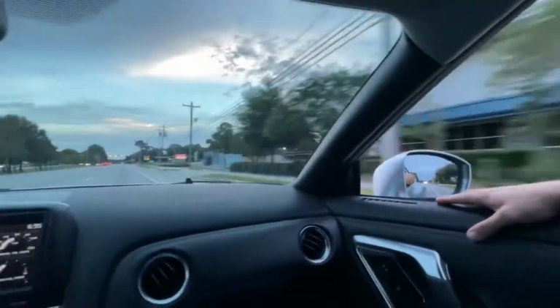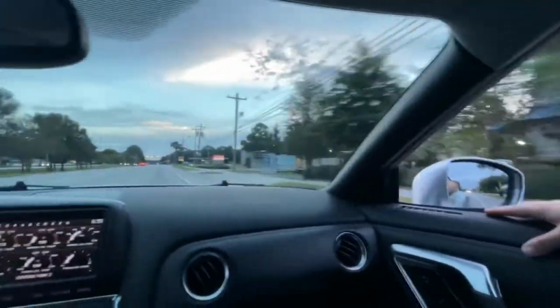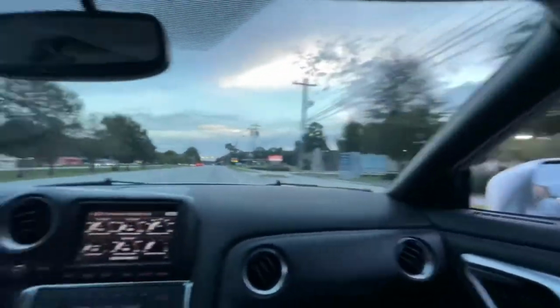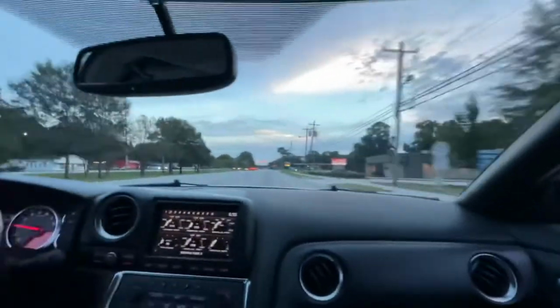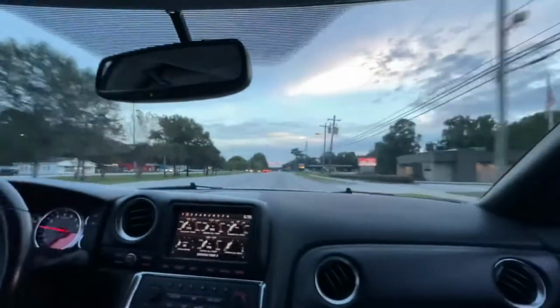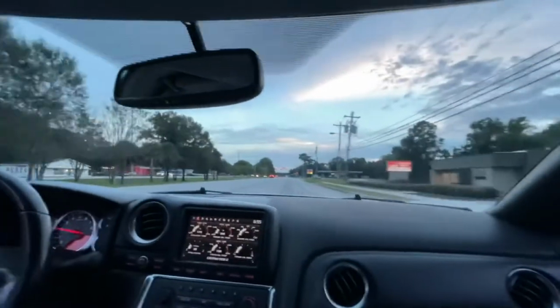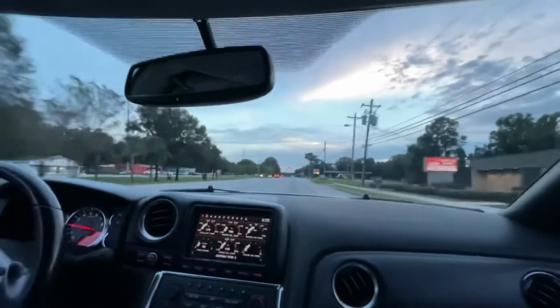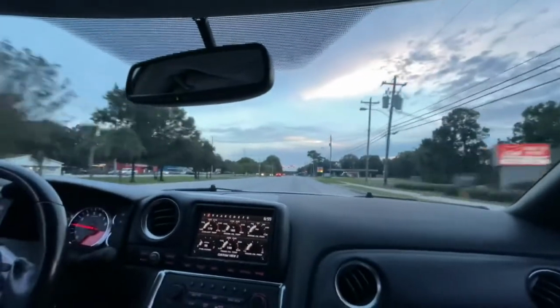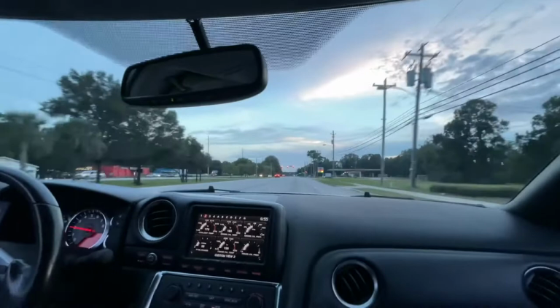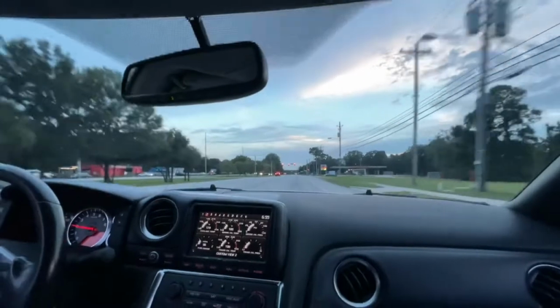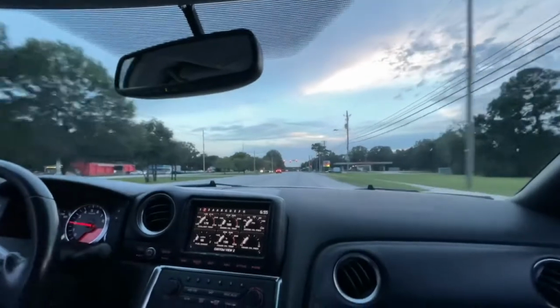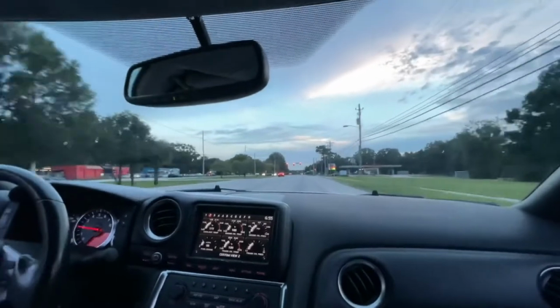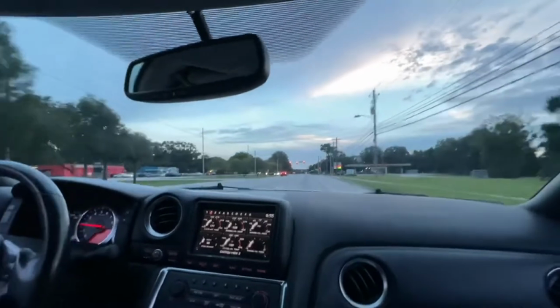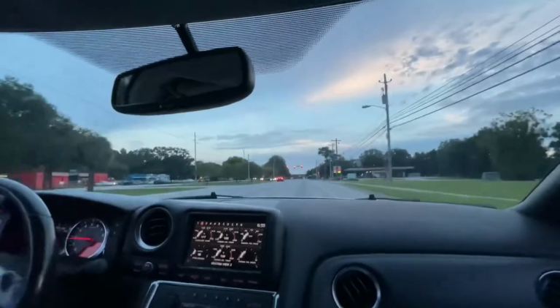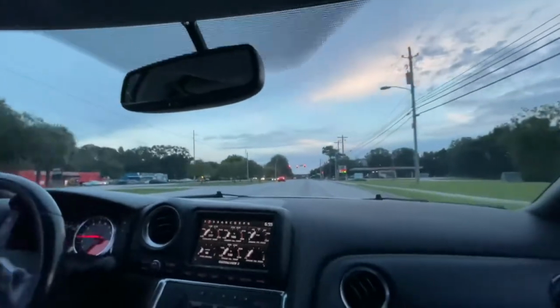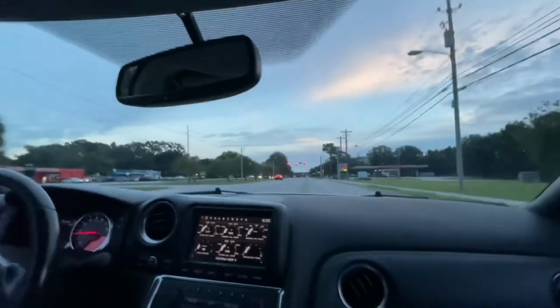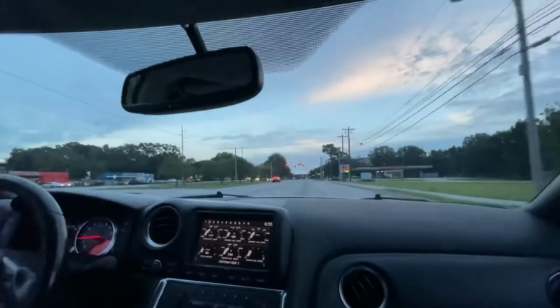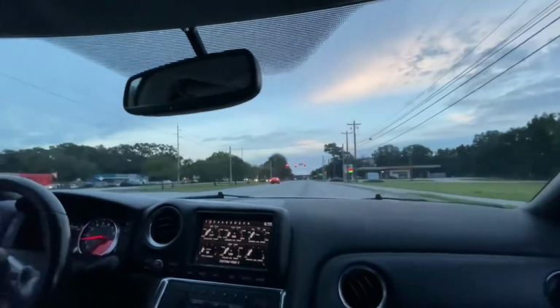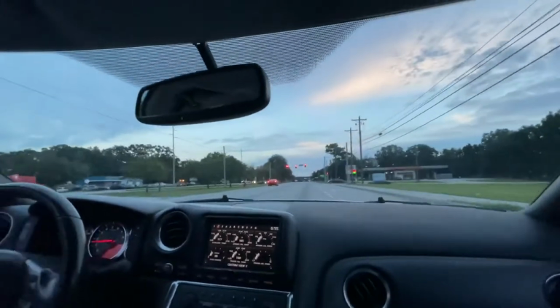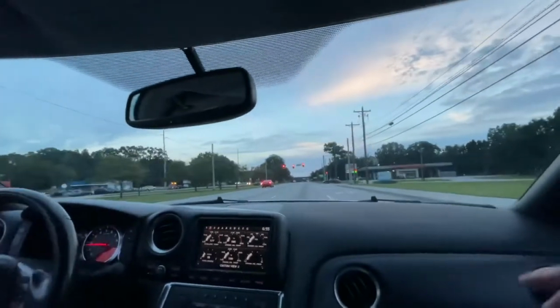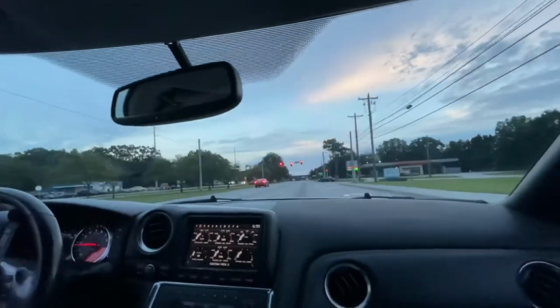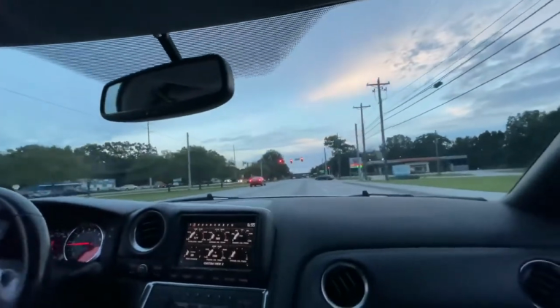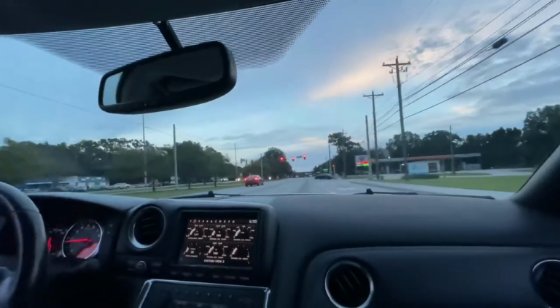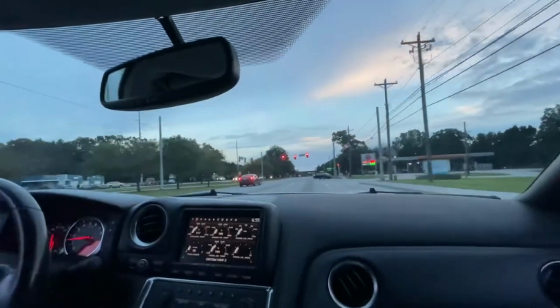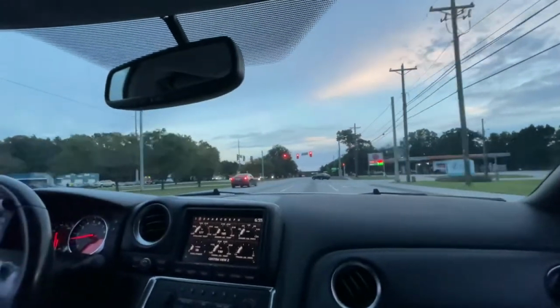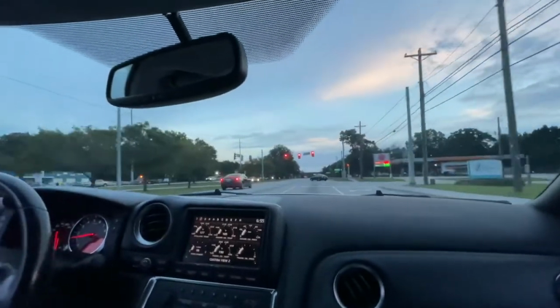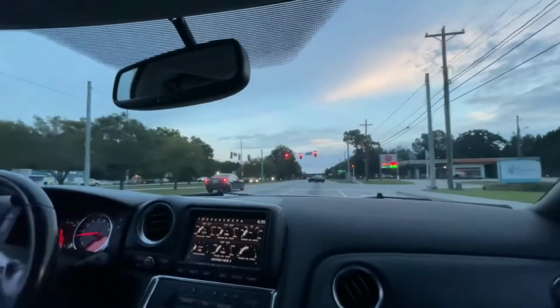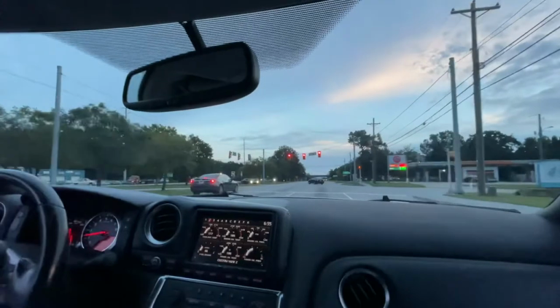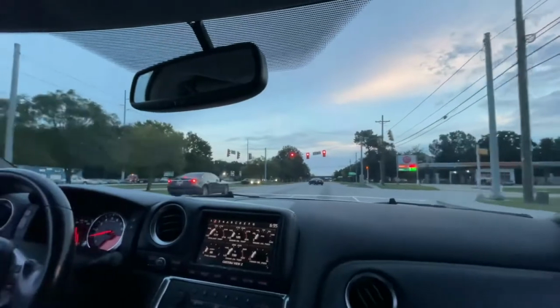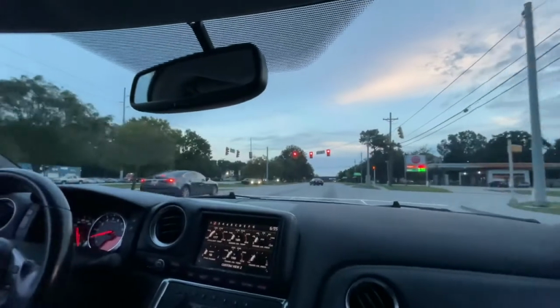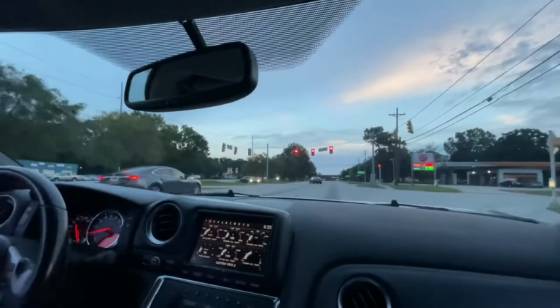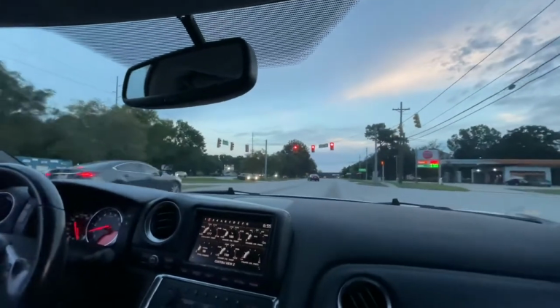I'm already driving kind of dumb, probably should be a little more careful. You never know who's coming up. I don't want to go over the ledge.